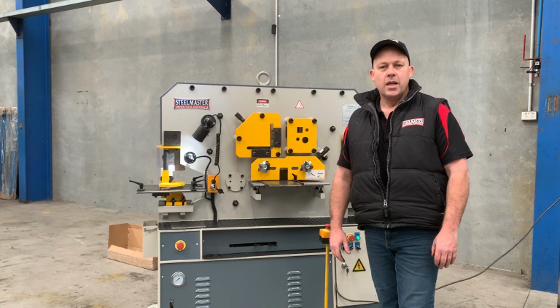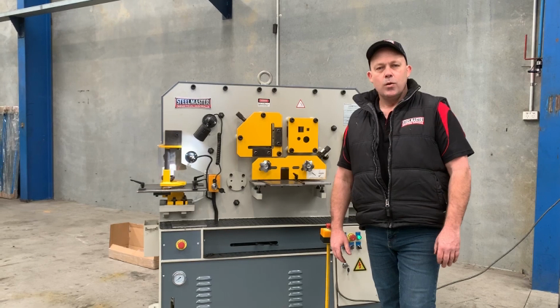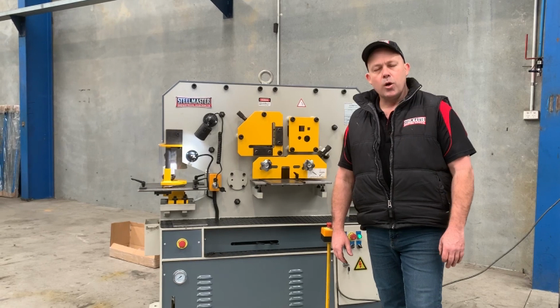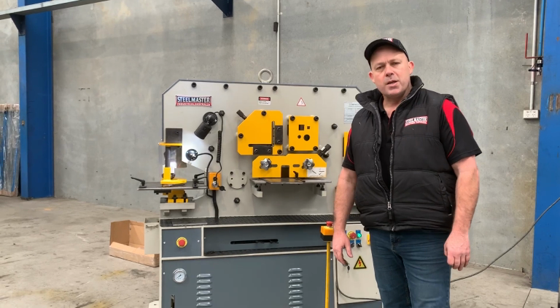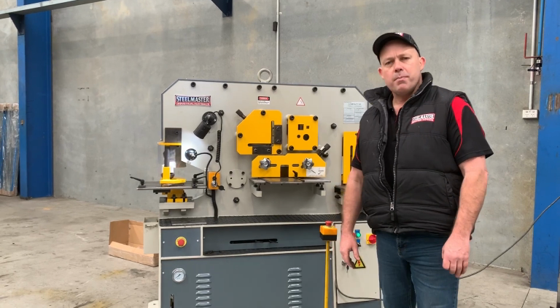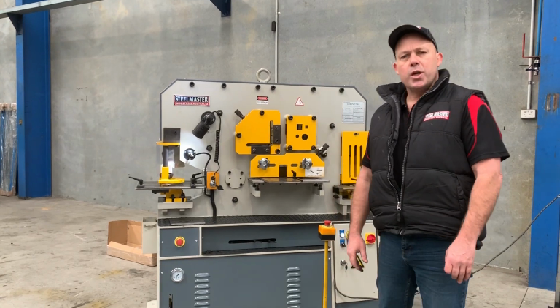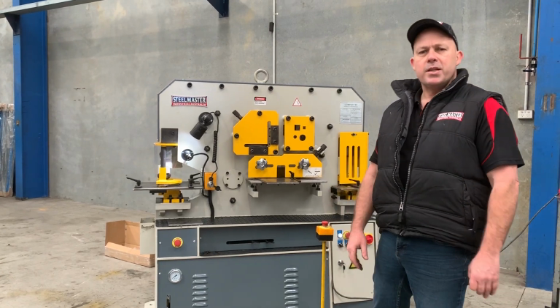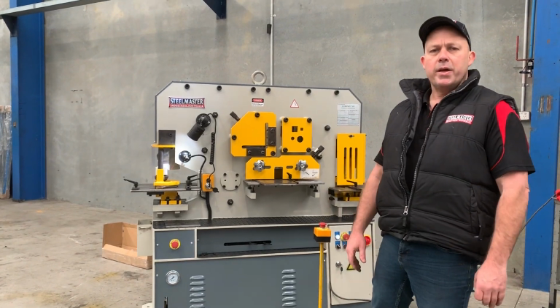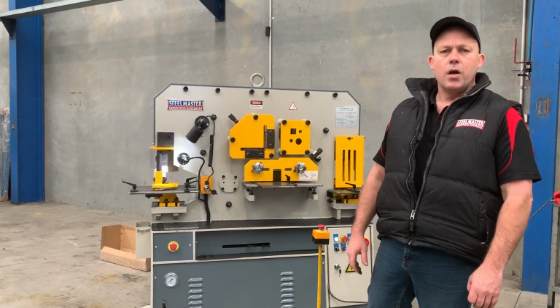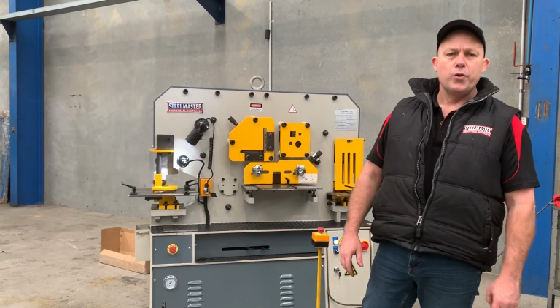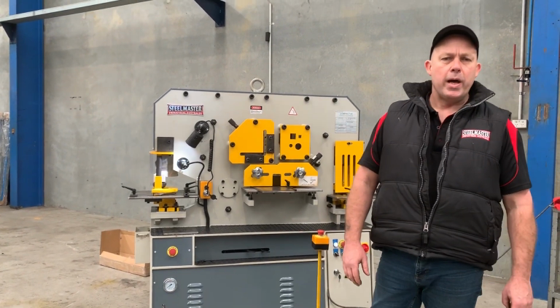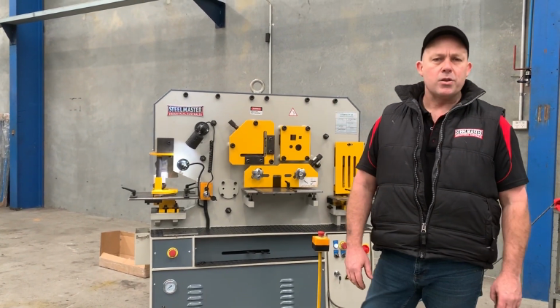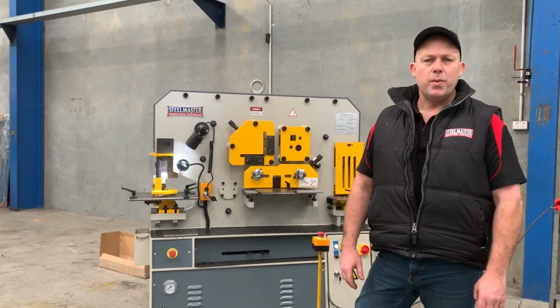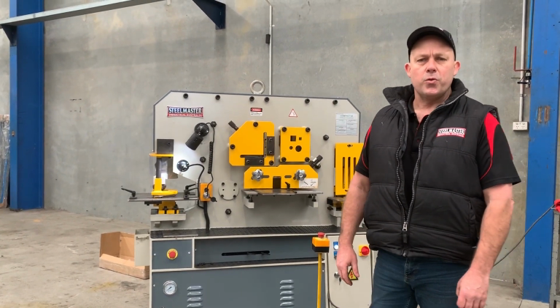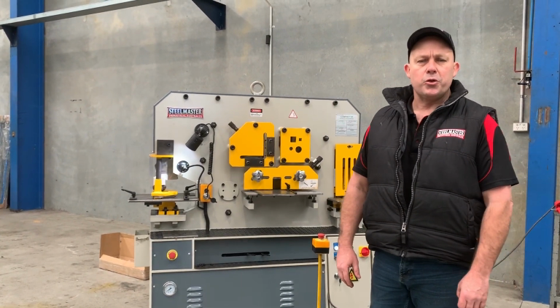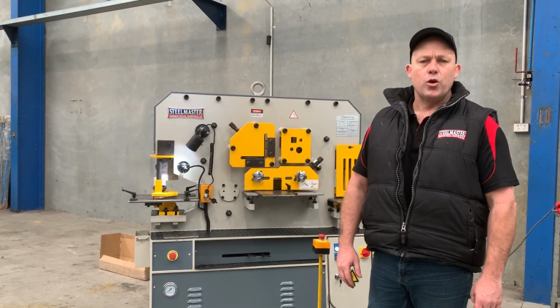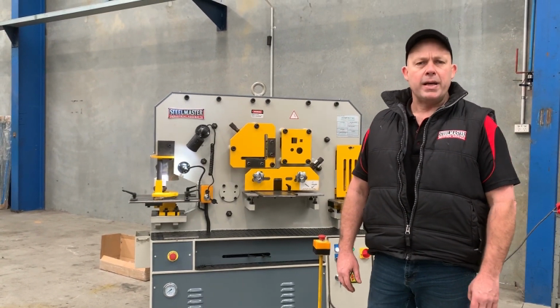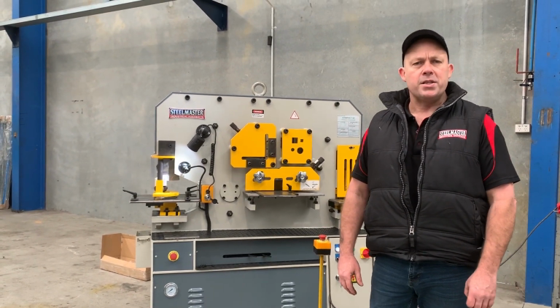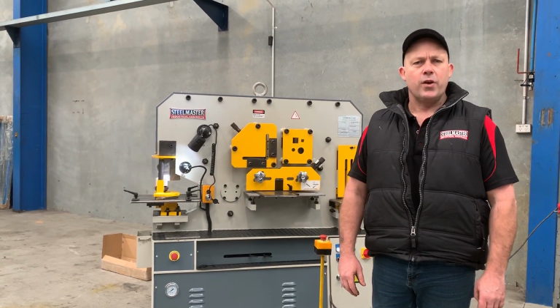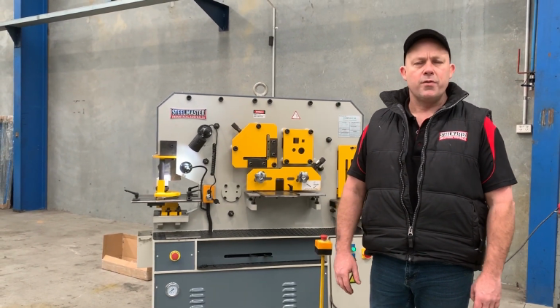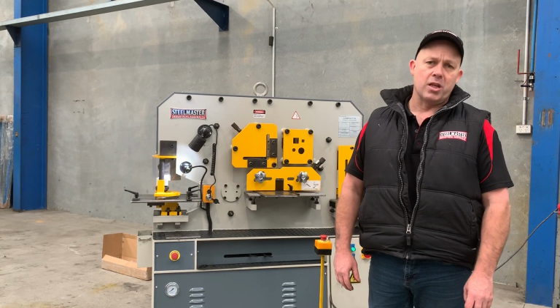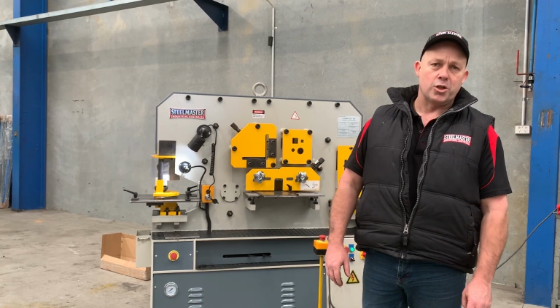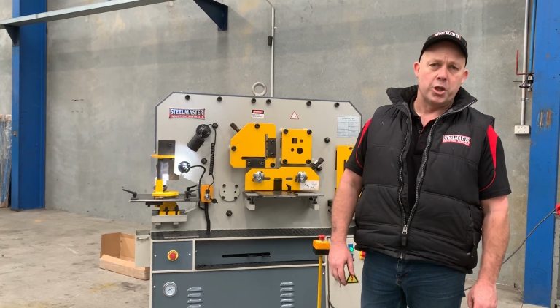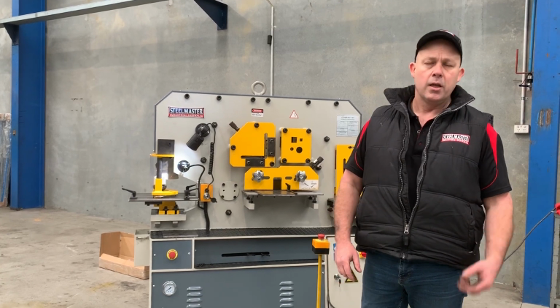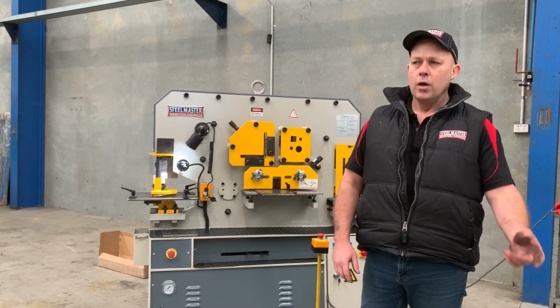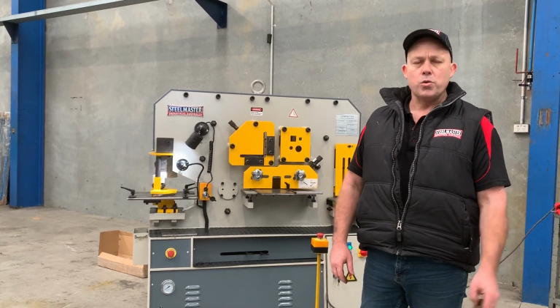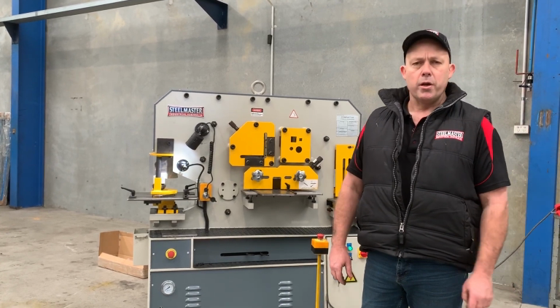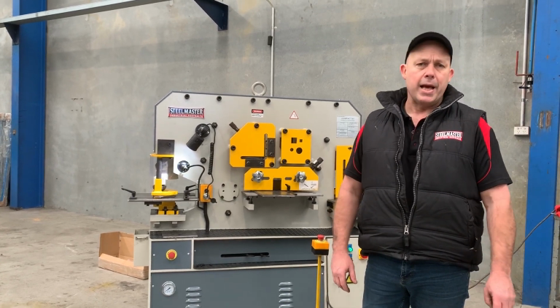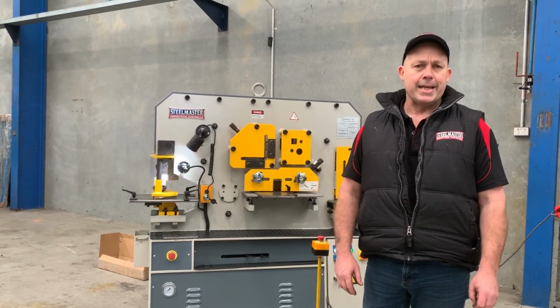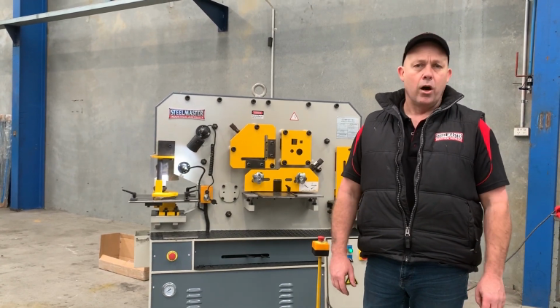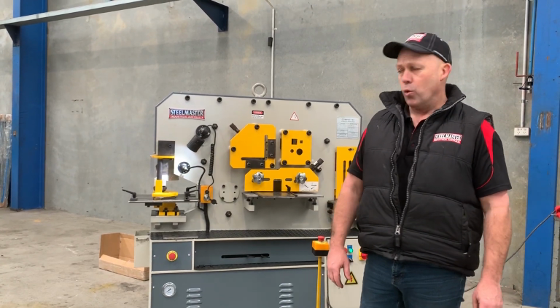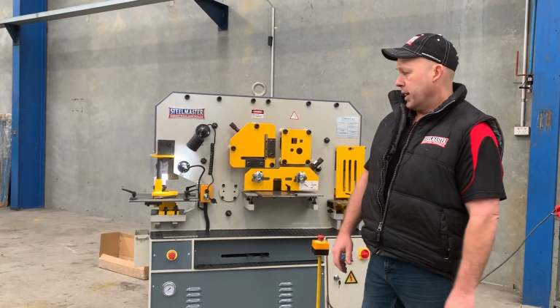Welcome to Asset Plant Machinery. Today we're going to overview our Steelmaster Industrial Compact 65 Hydraulic Punch and Shear, also known as an Iron Worker.